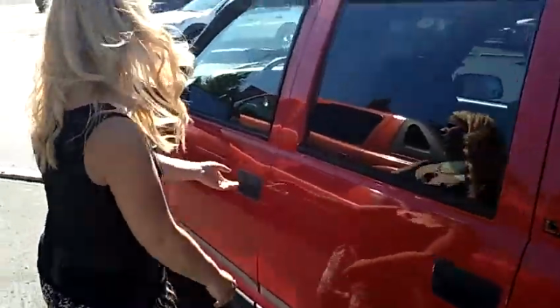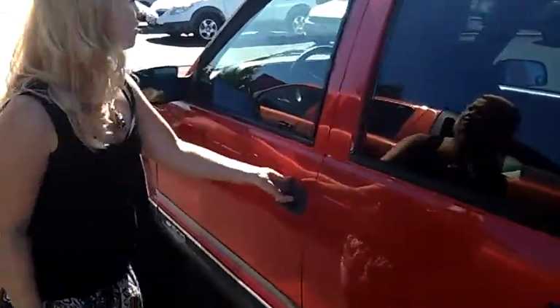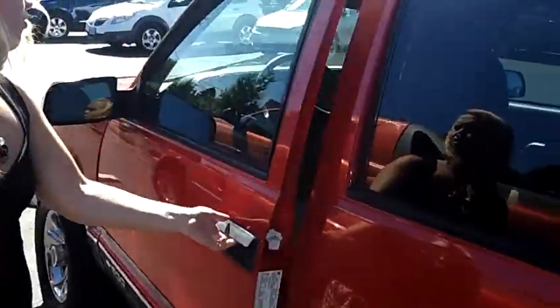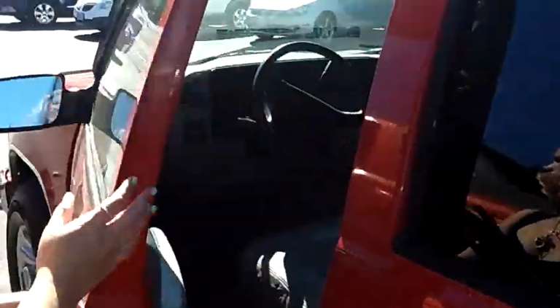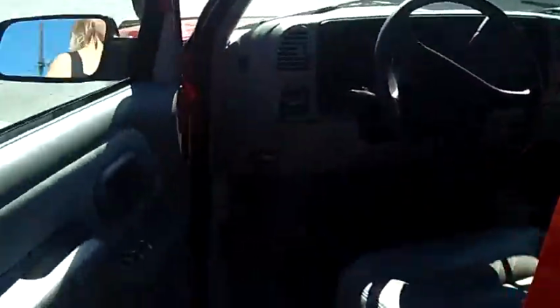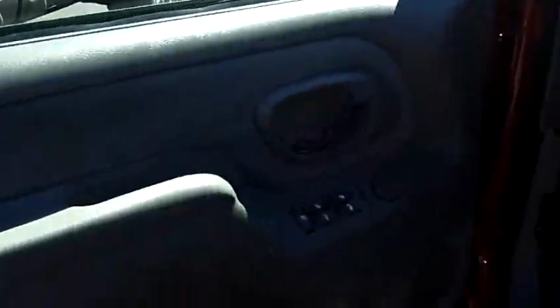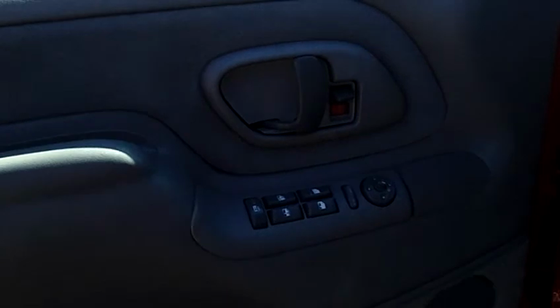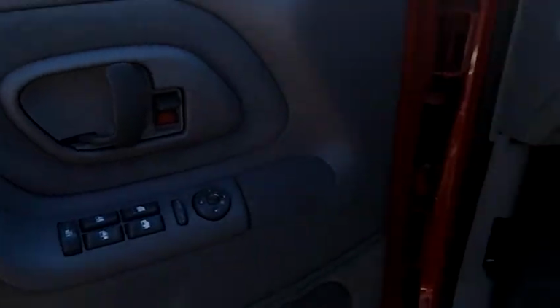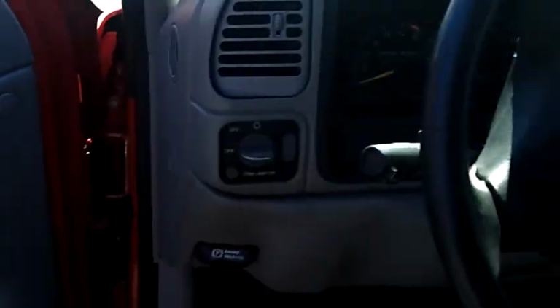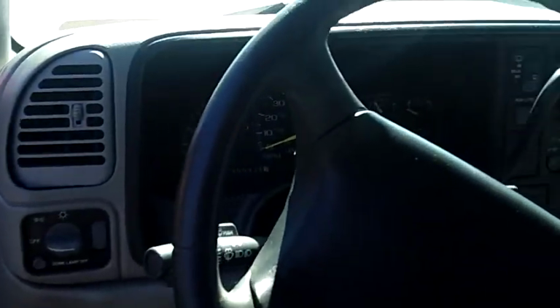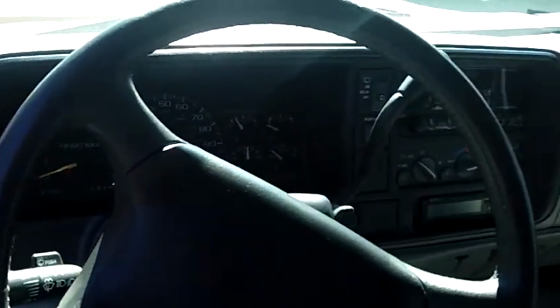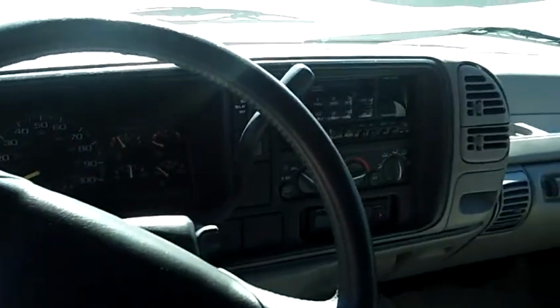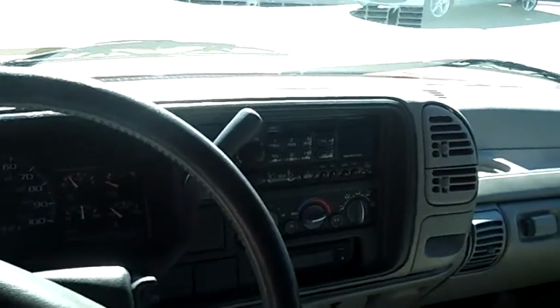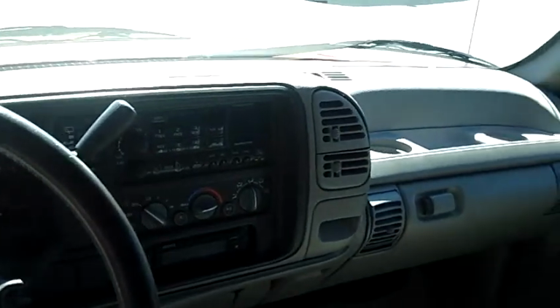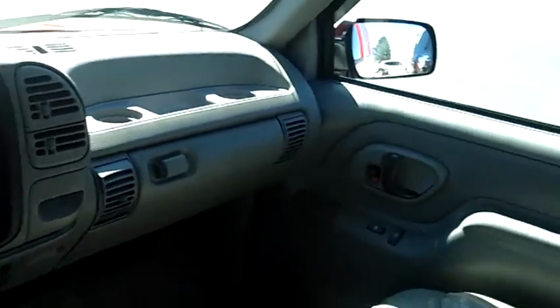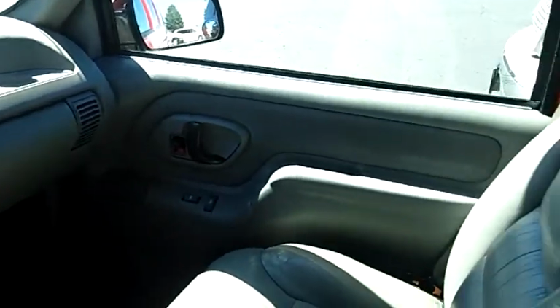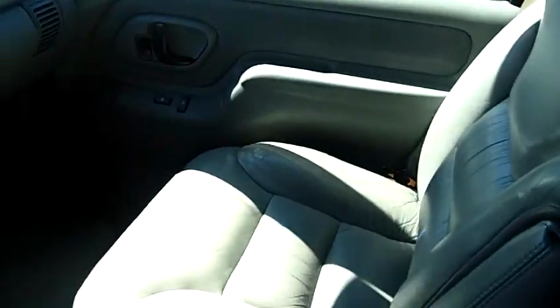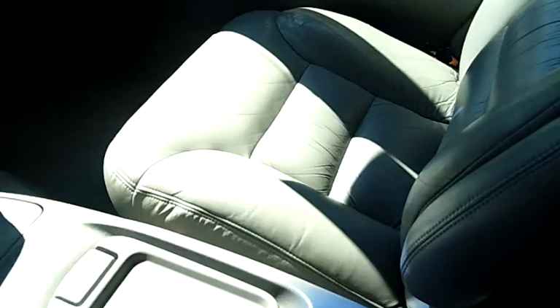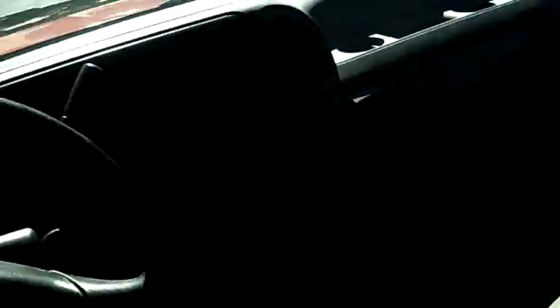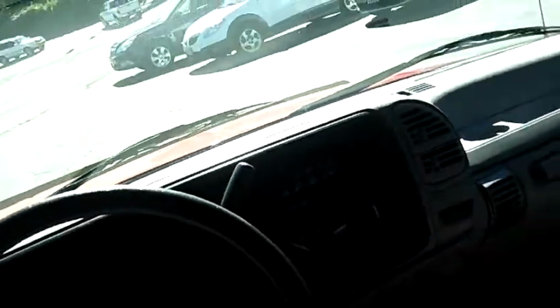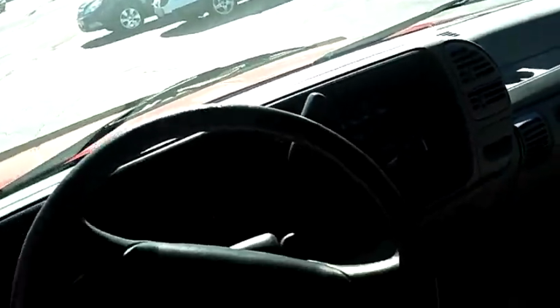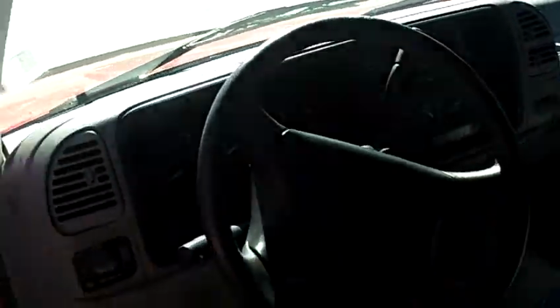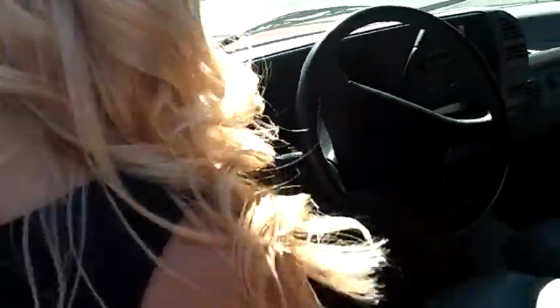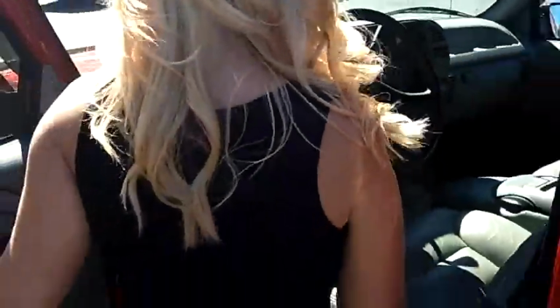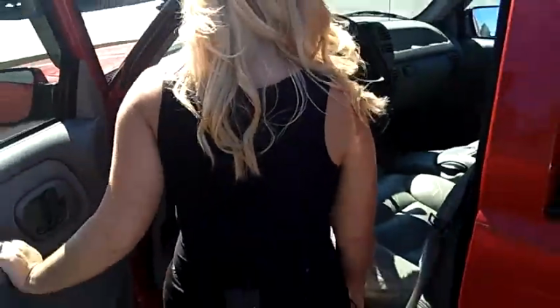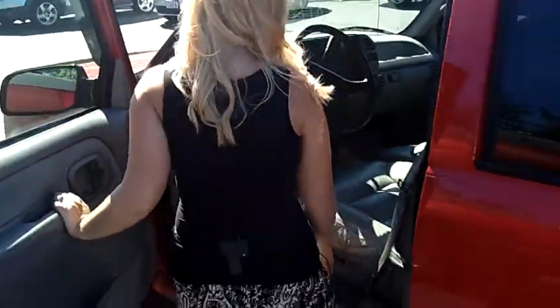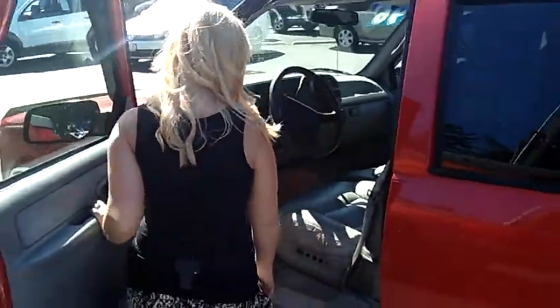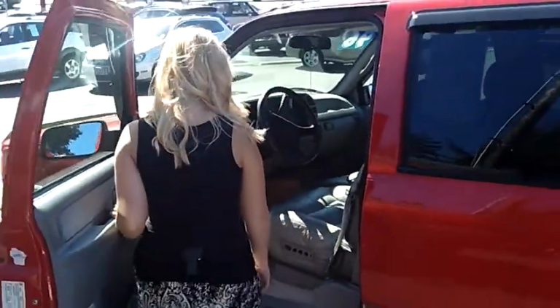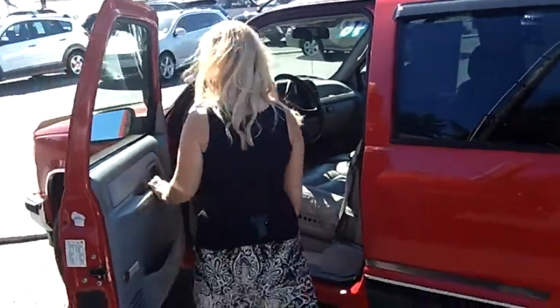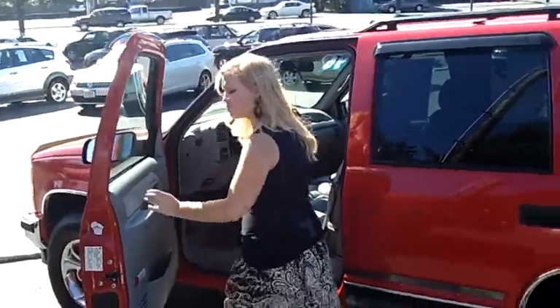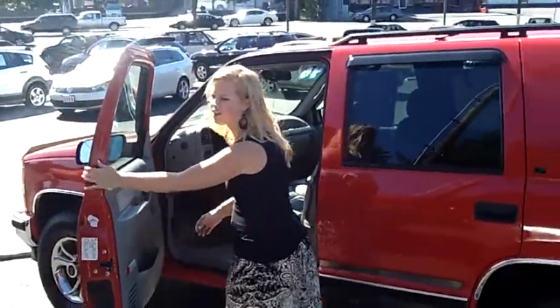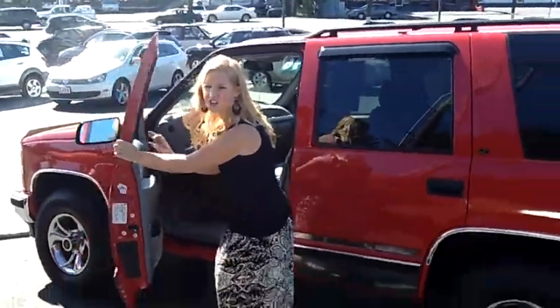Coming around here to the front, we have automatic windows and door locks, automatic seats. We also have an AM FM tape player with the Sony stereo system in there, as well as air conditioning and many other features.